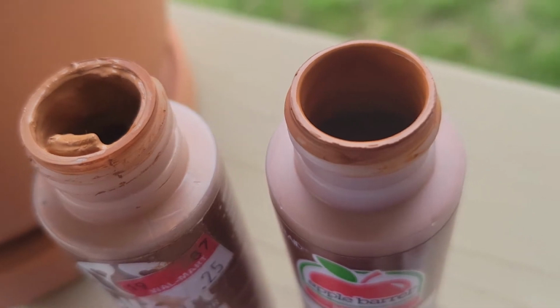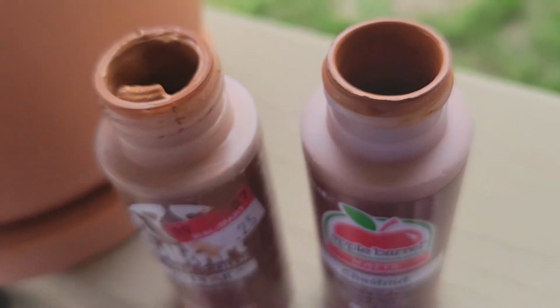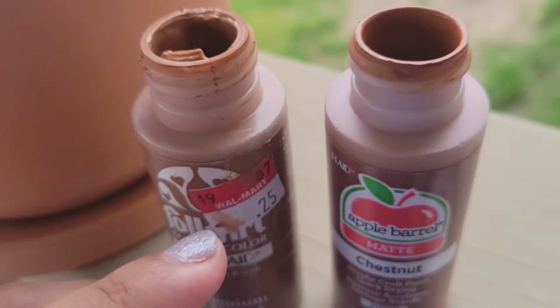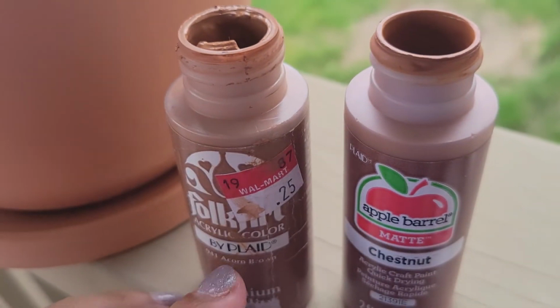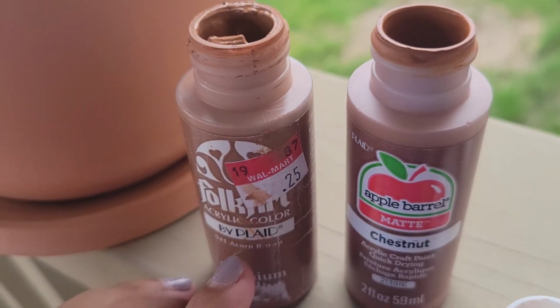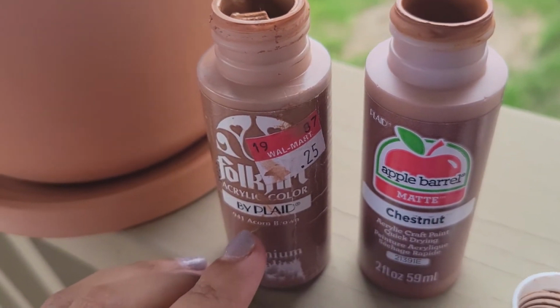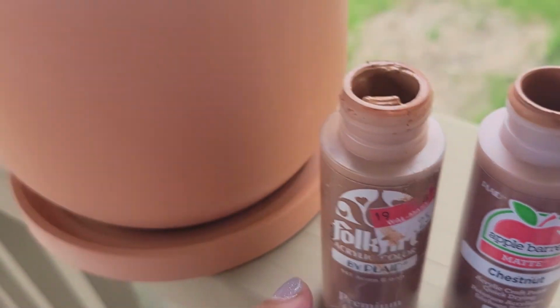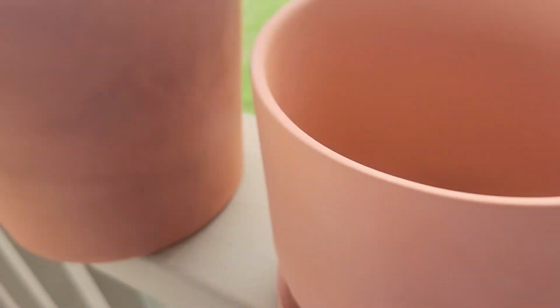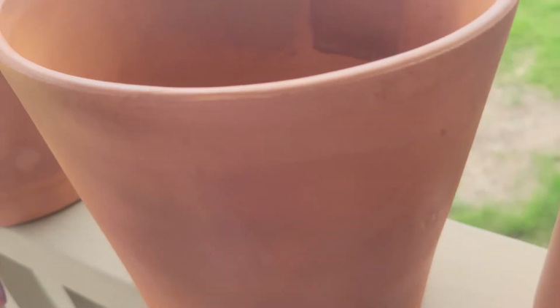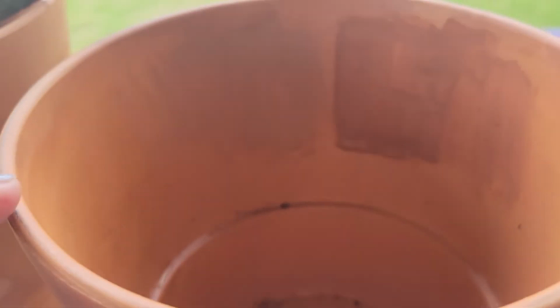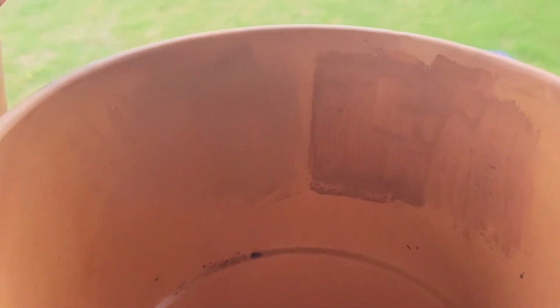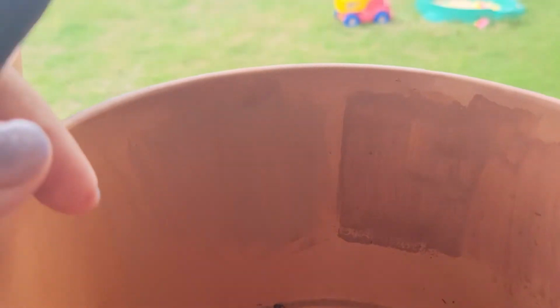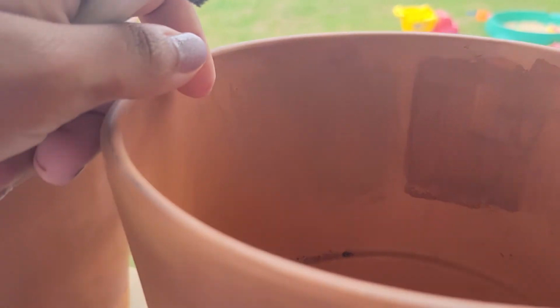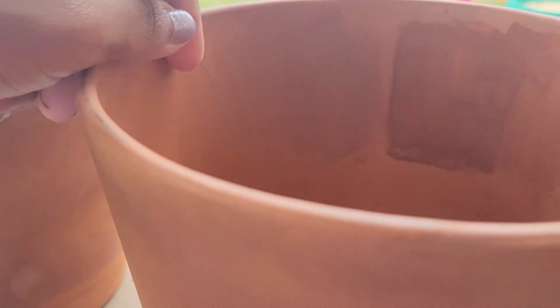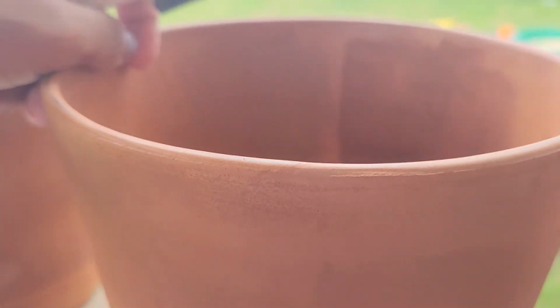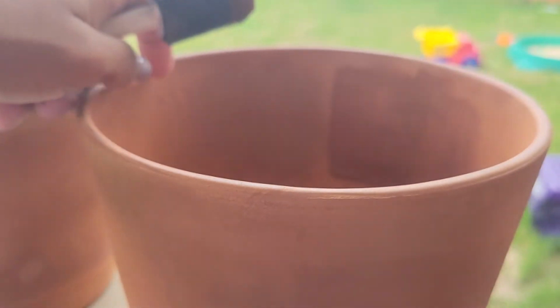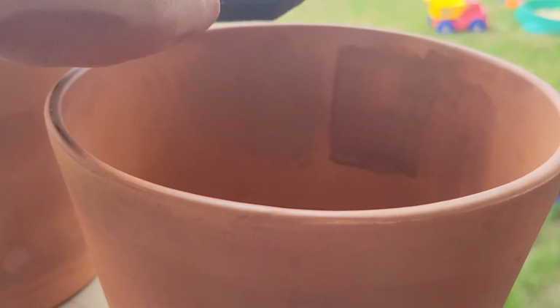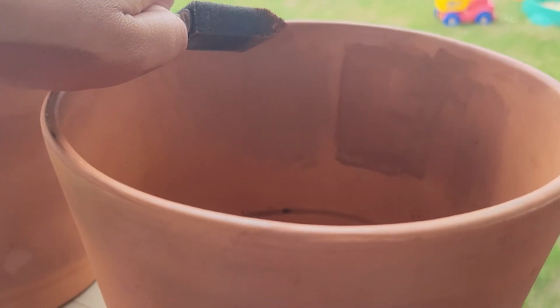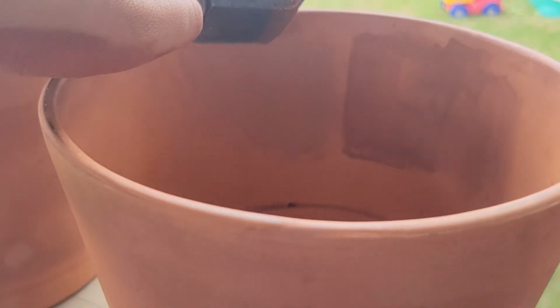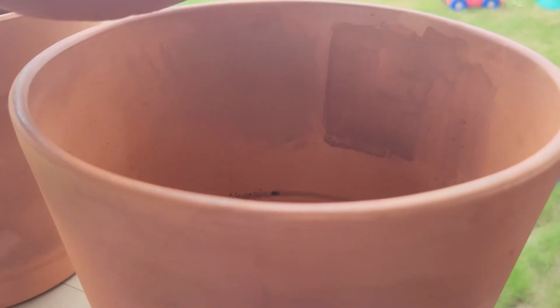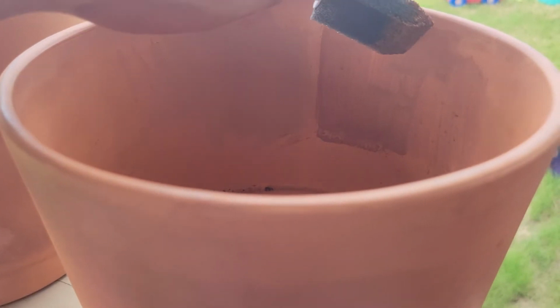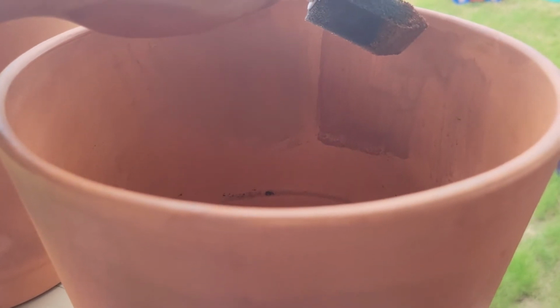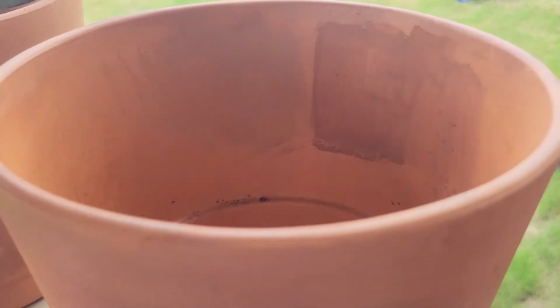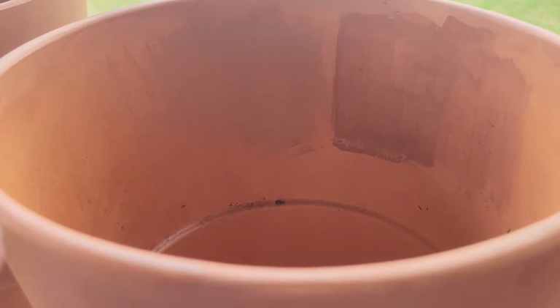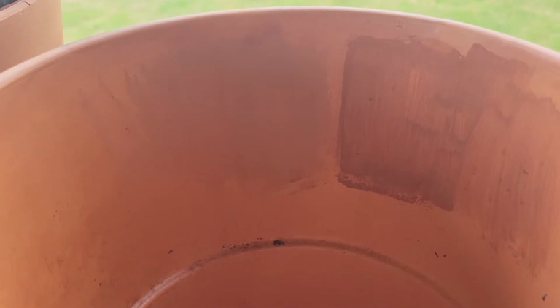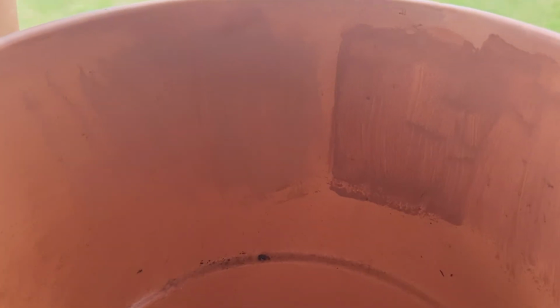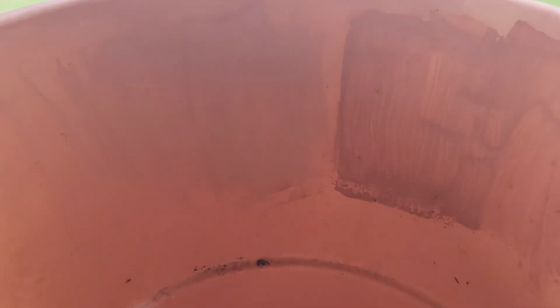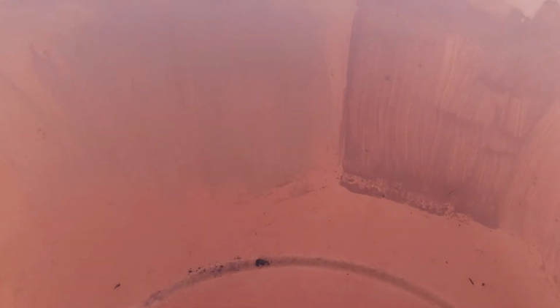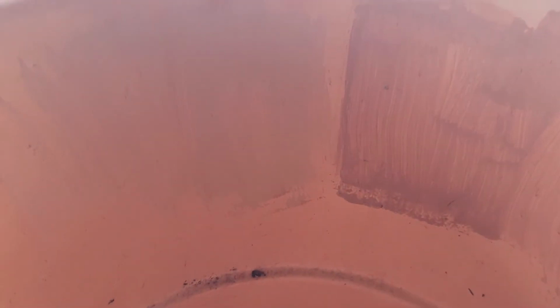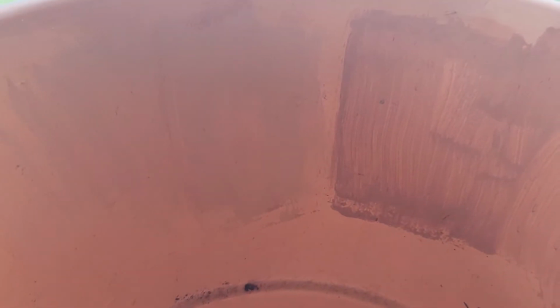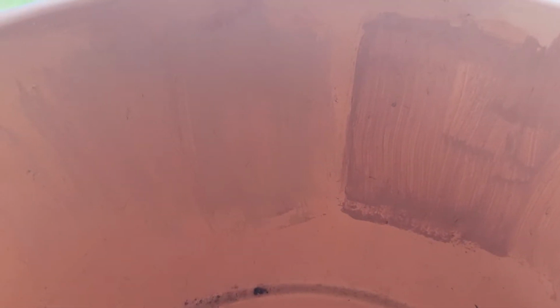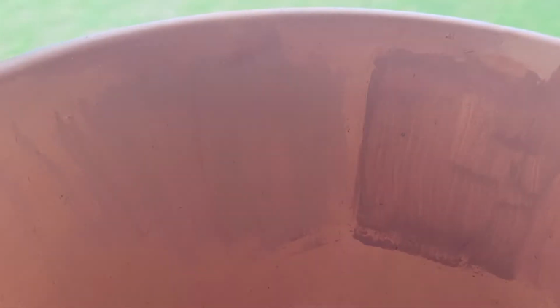Let's see what works. Acorn is much closer to the terracotta color. This is the Acorn and then Chestnut. There we go with one layer.